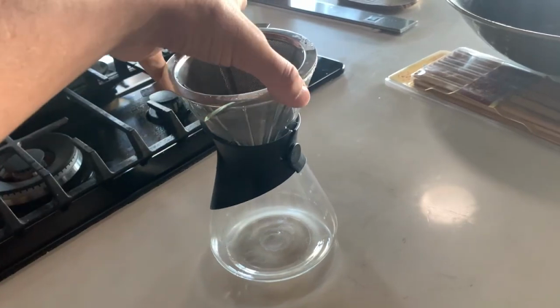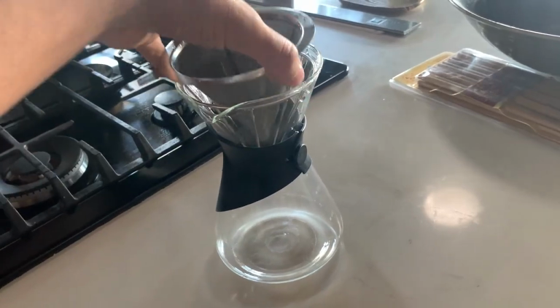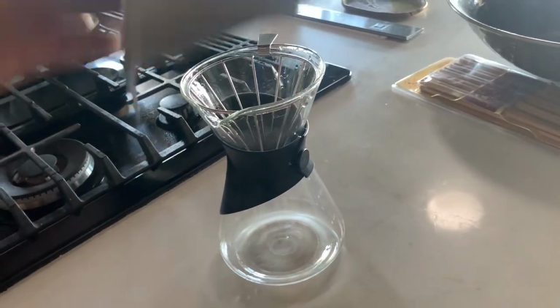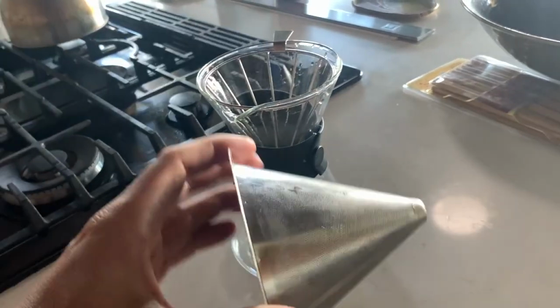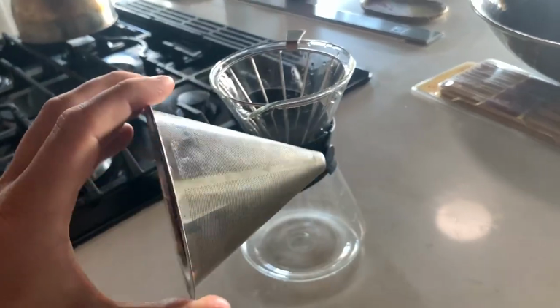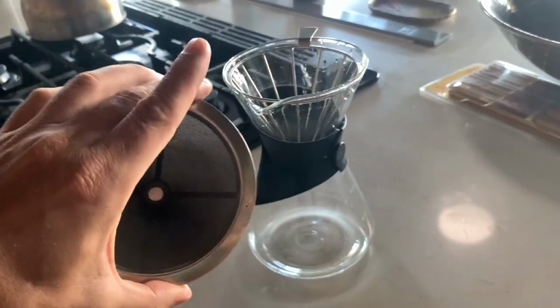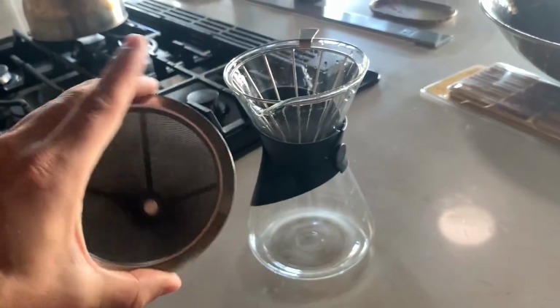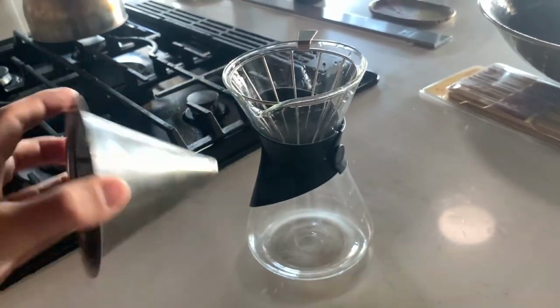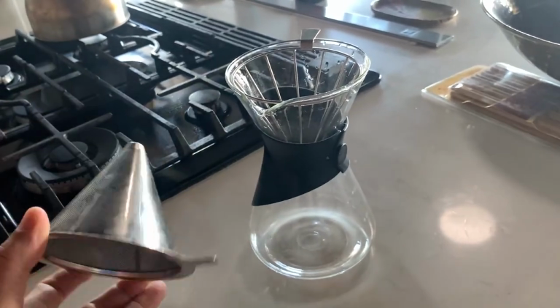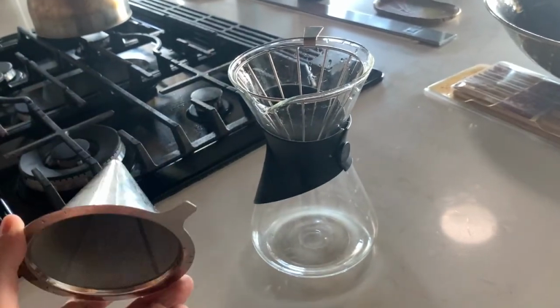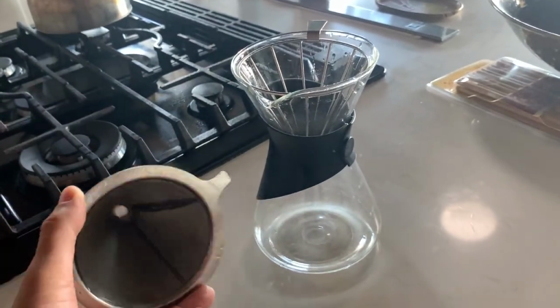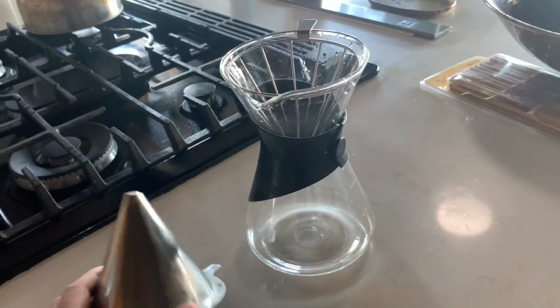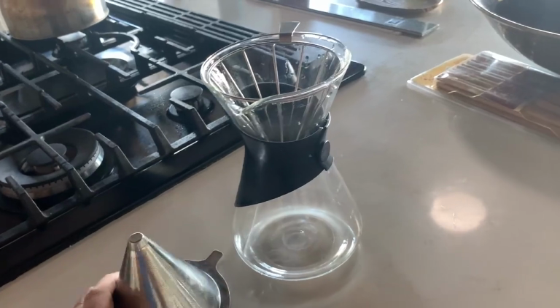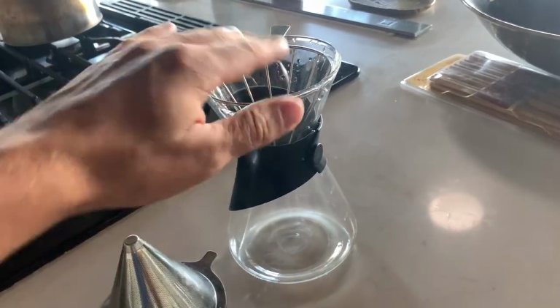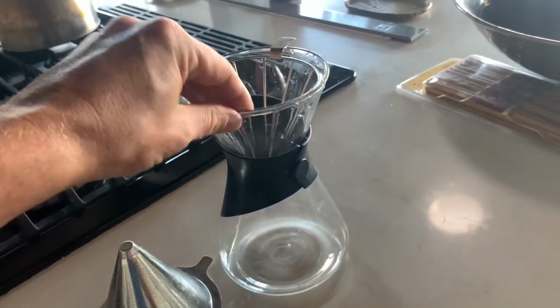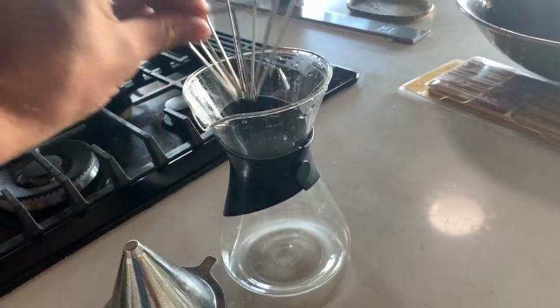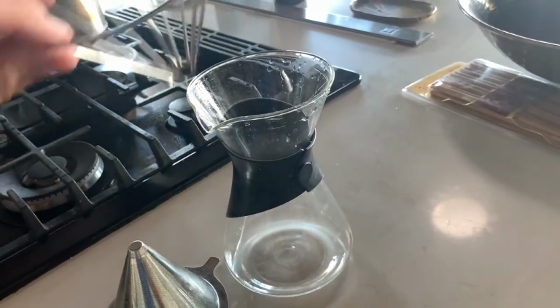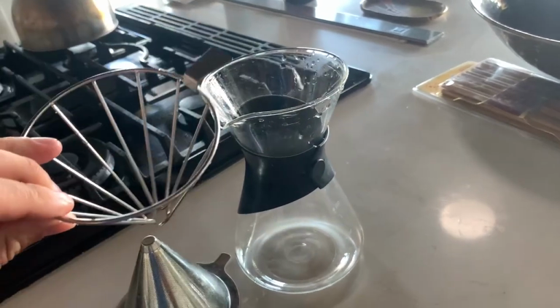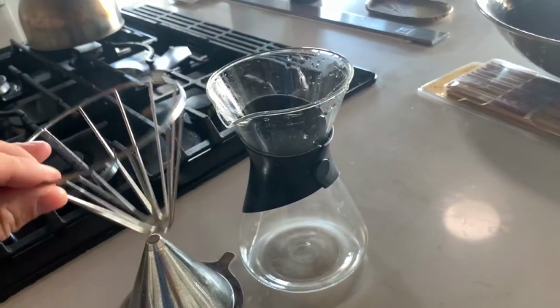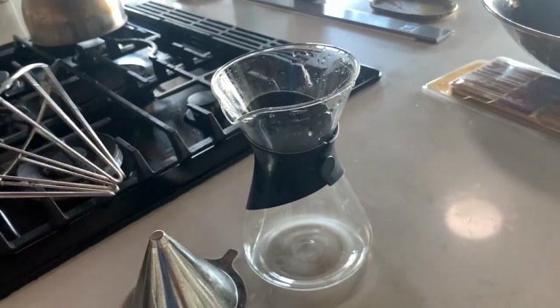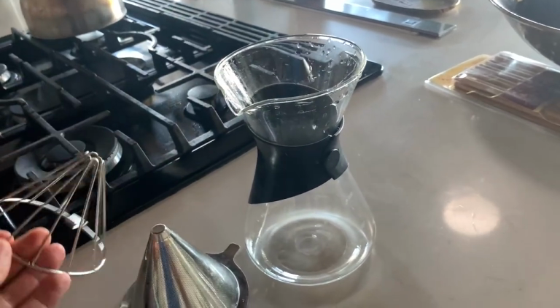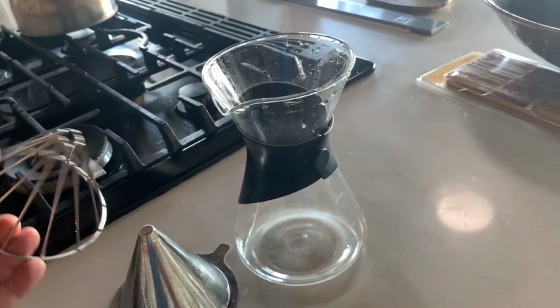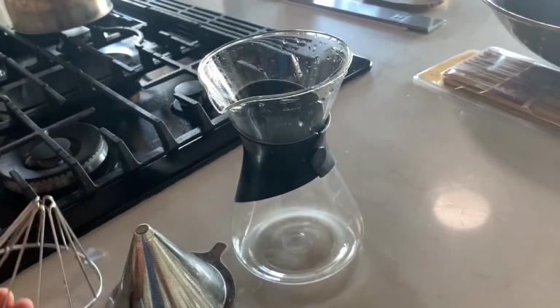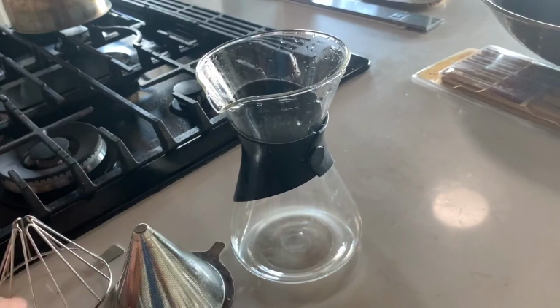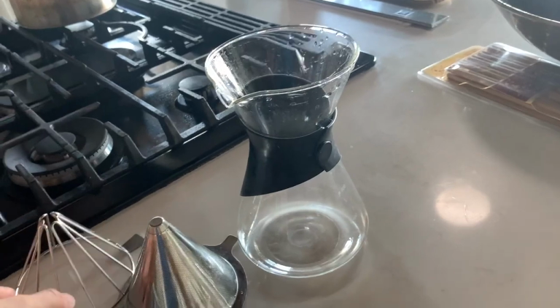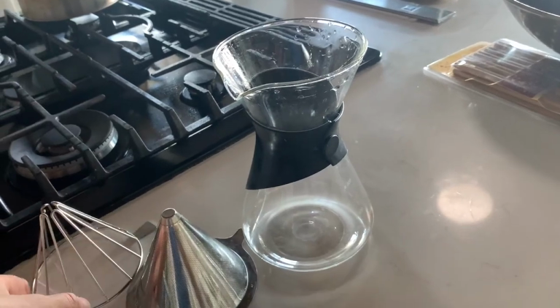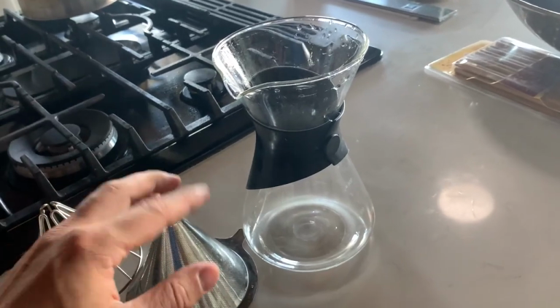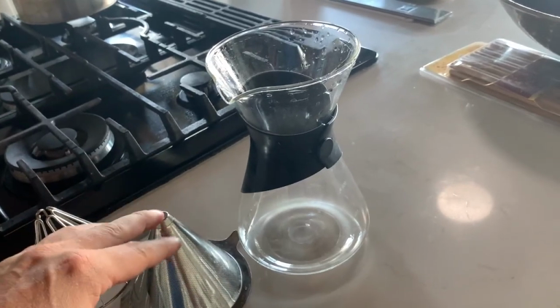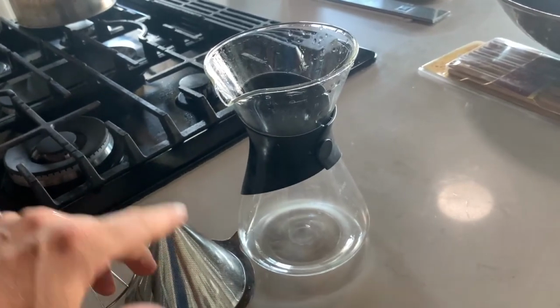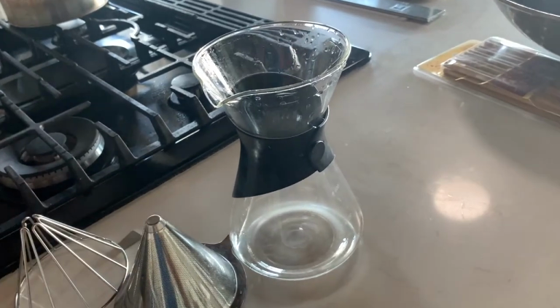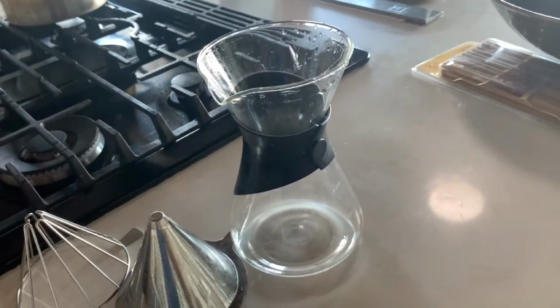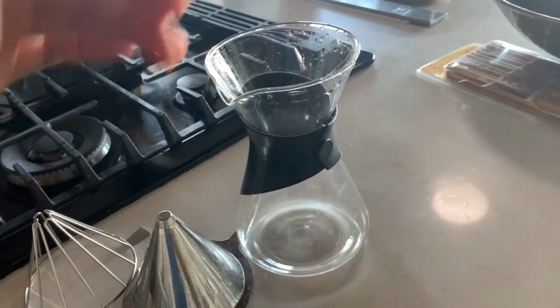I like that it has the stainless steel filter, which works great and is really easy to clean. It's got the little cradle that it sits in, which is really nice — it gives a little bit of space between the glass and the stainless steel for the pour-through.